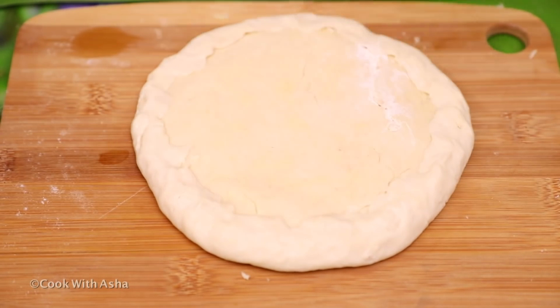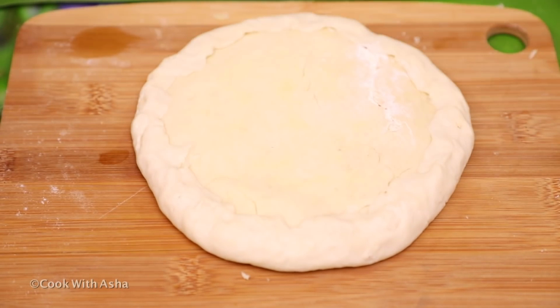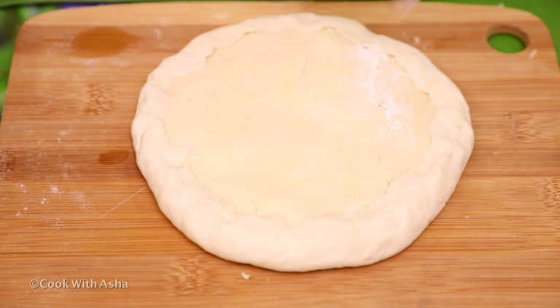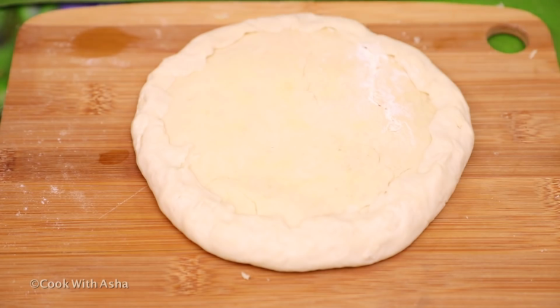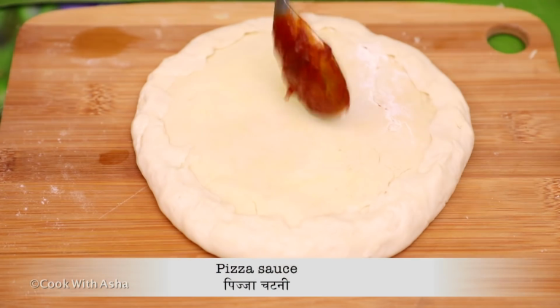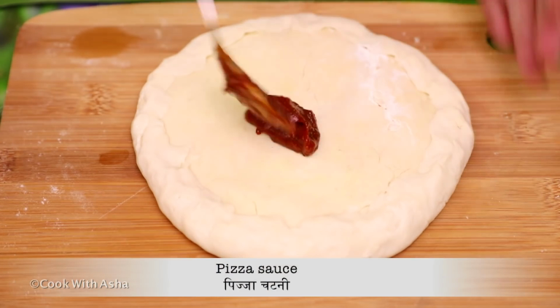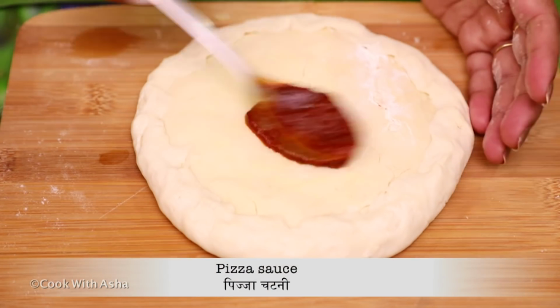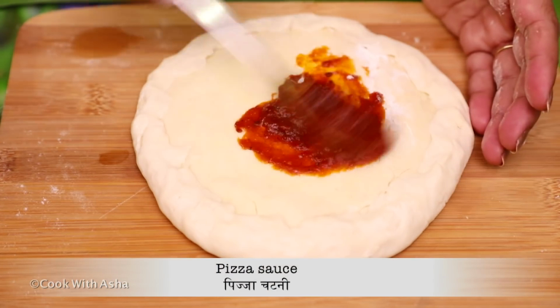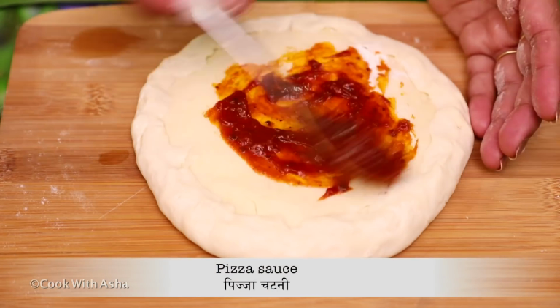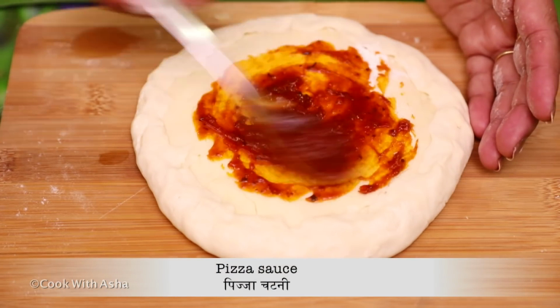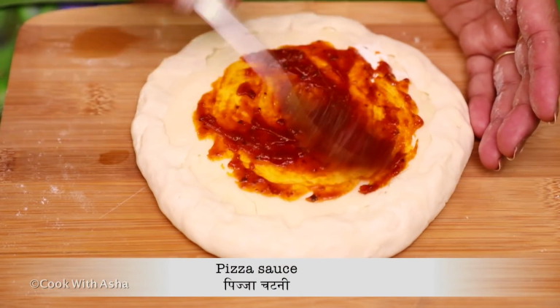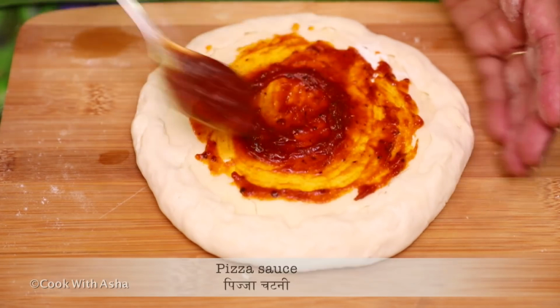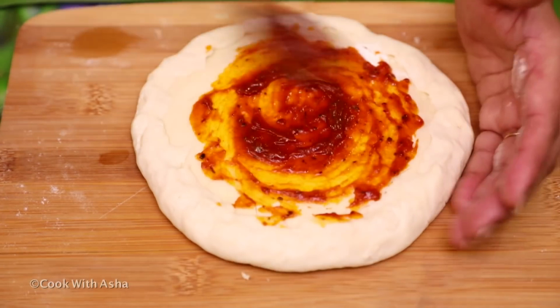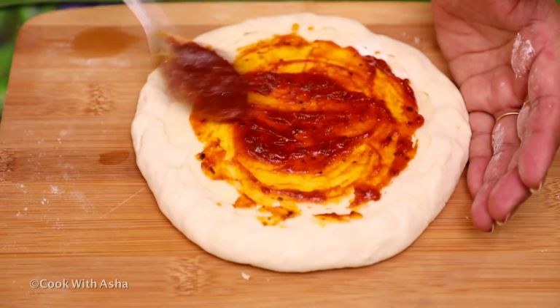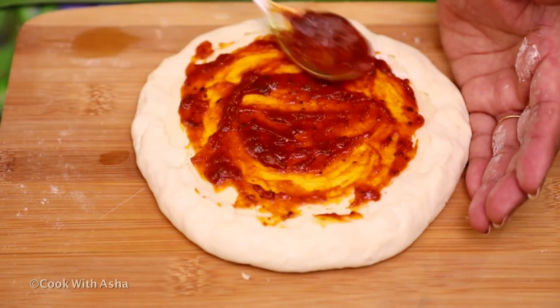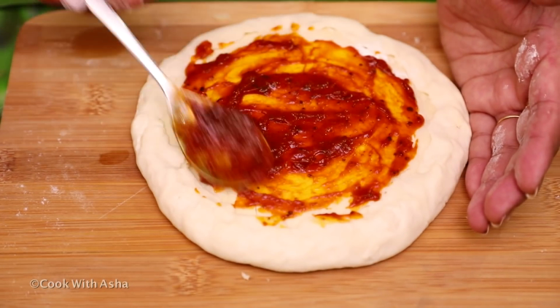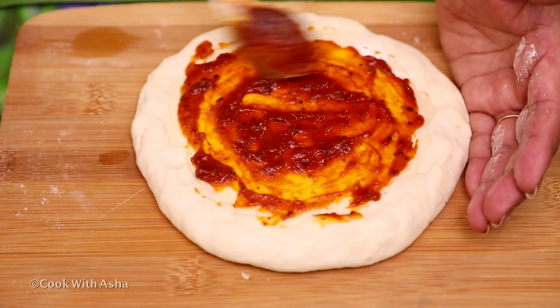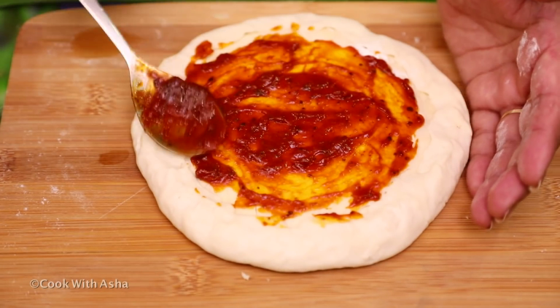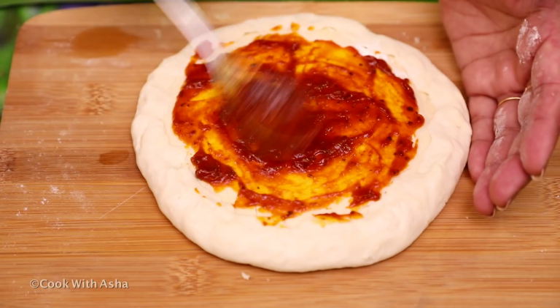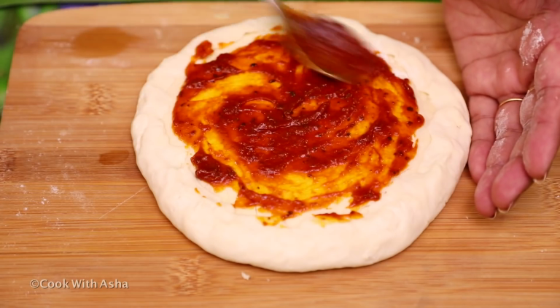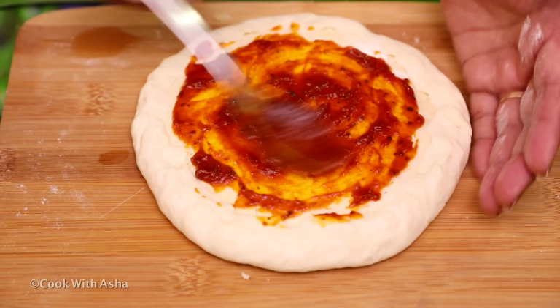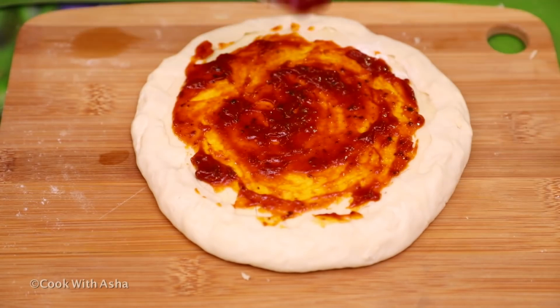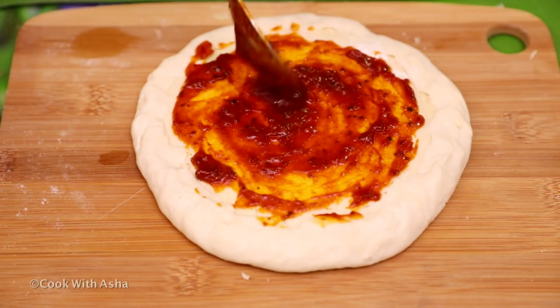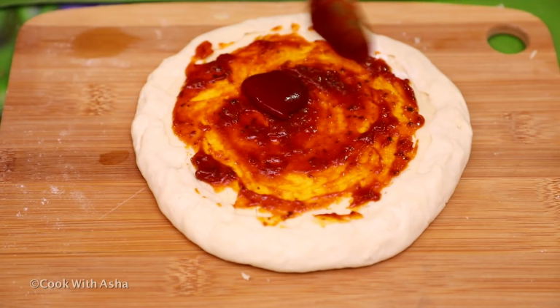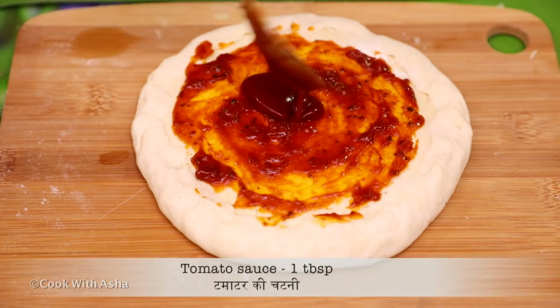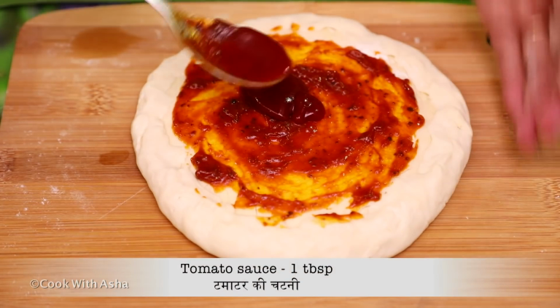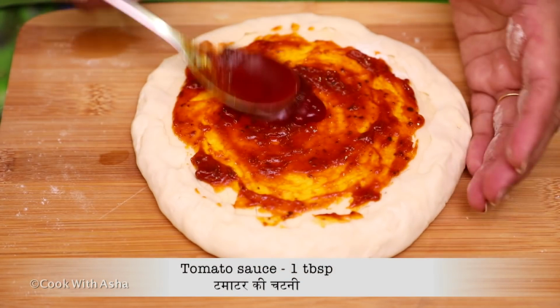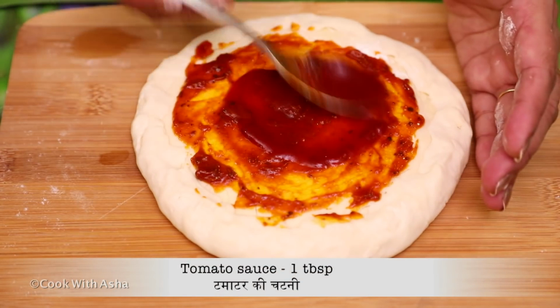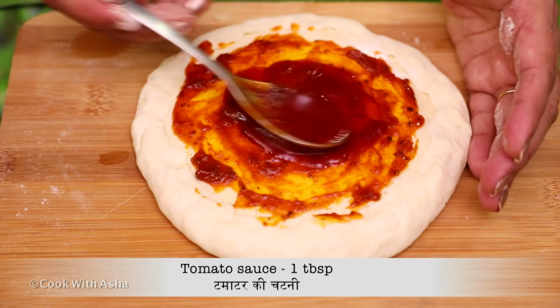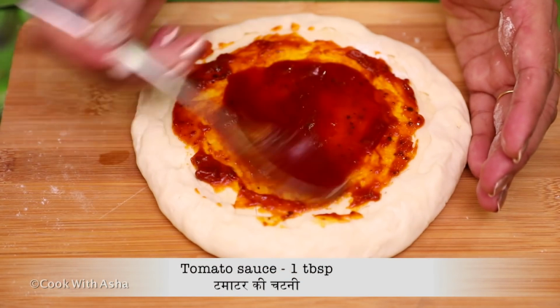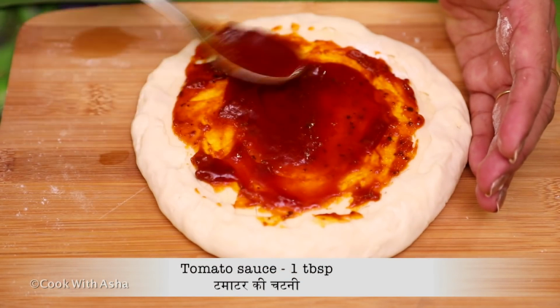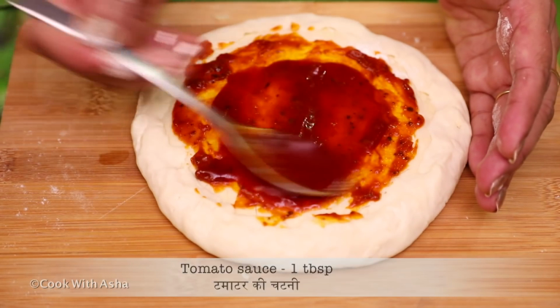Now we add pizza sauce. We have to leave a 1-inch edge because the cheese will come out. Now we add 1-inch of tomato sauce. This will be very good.